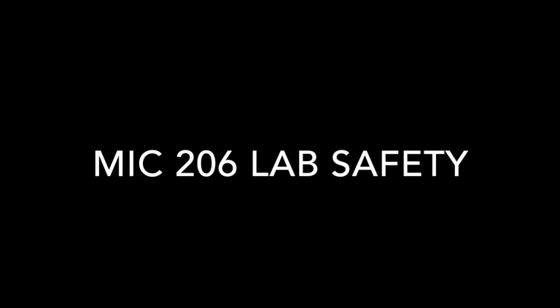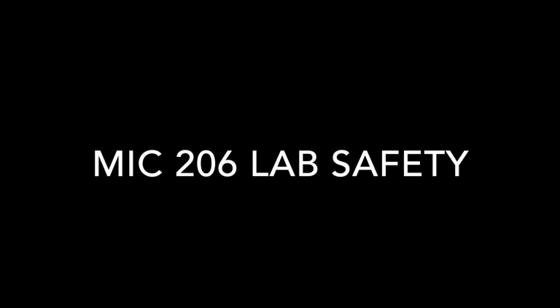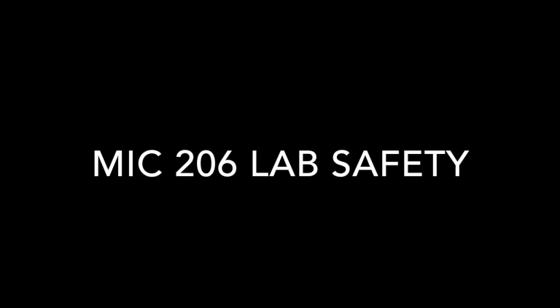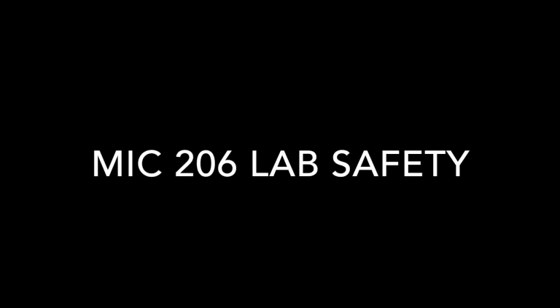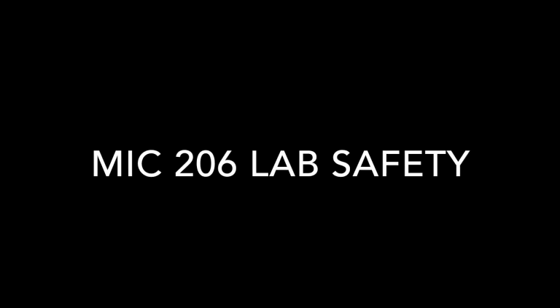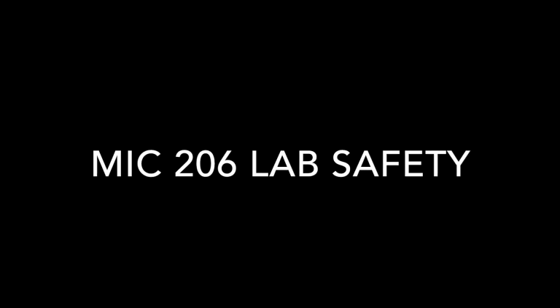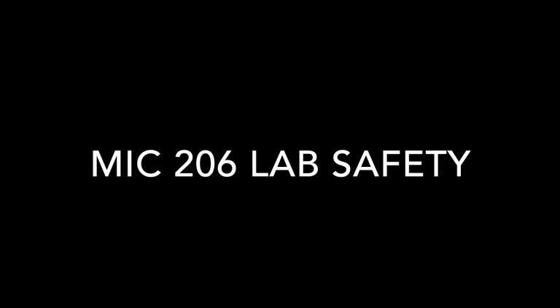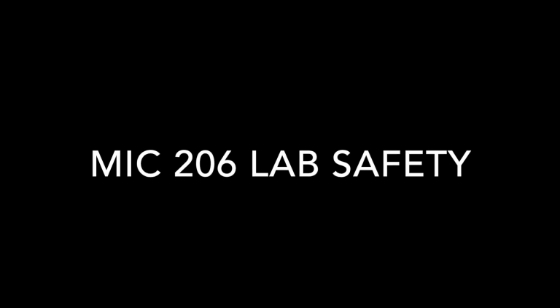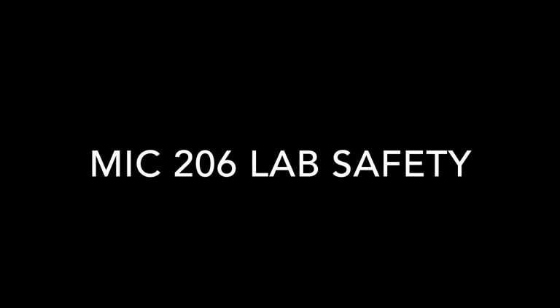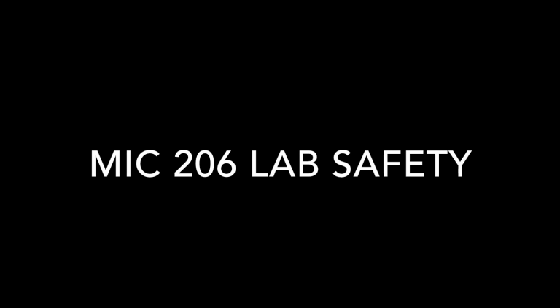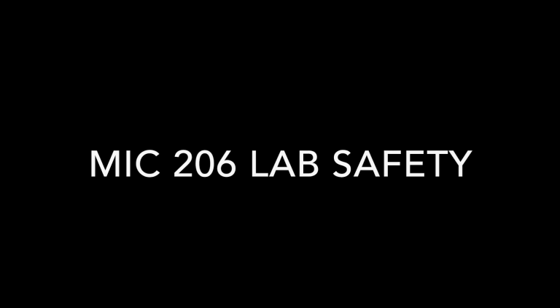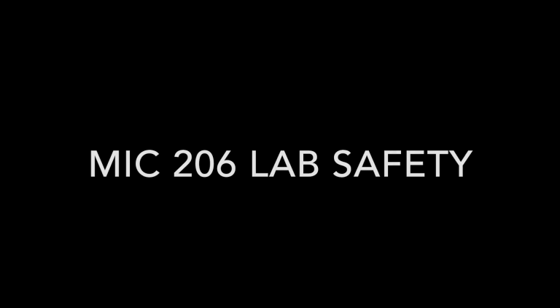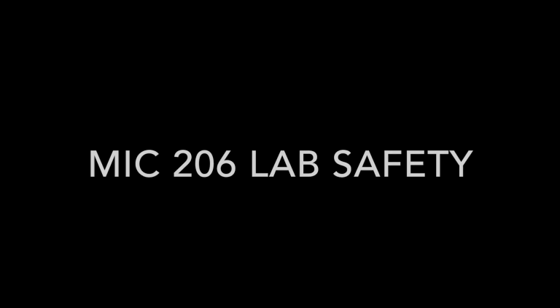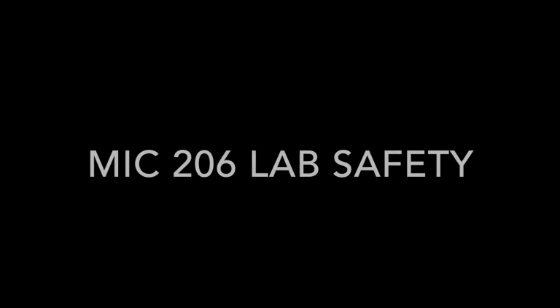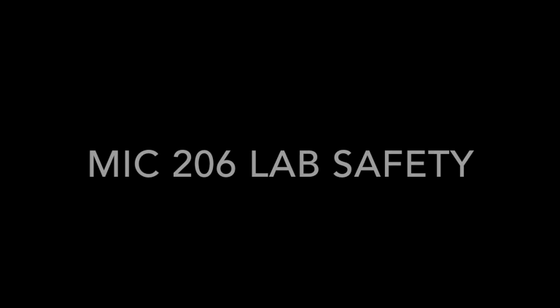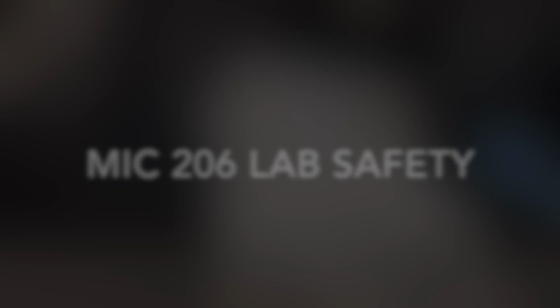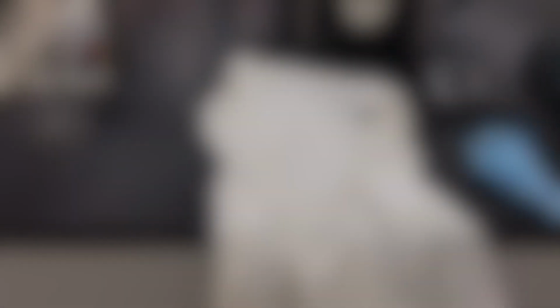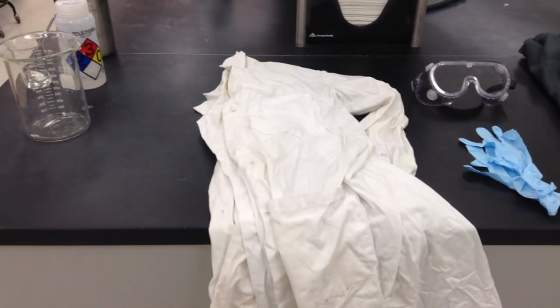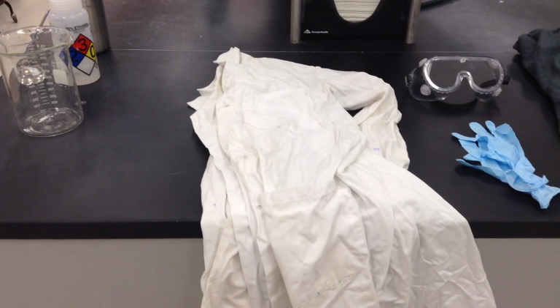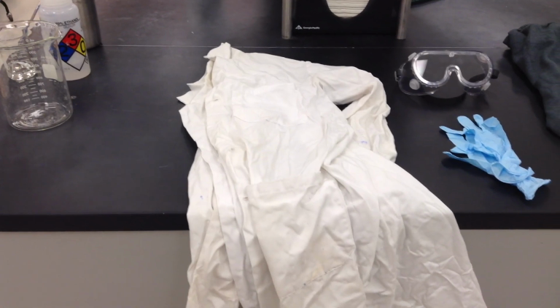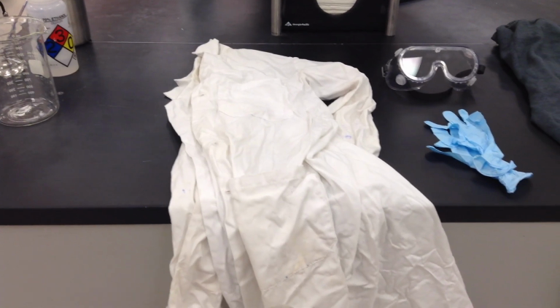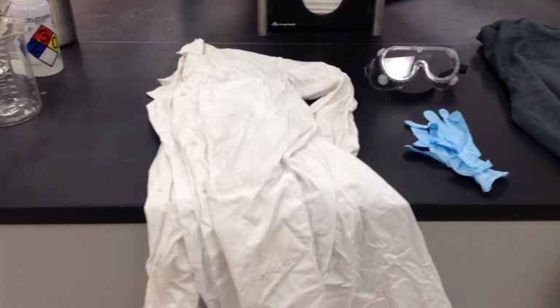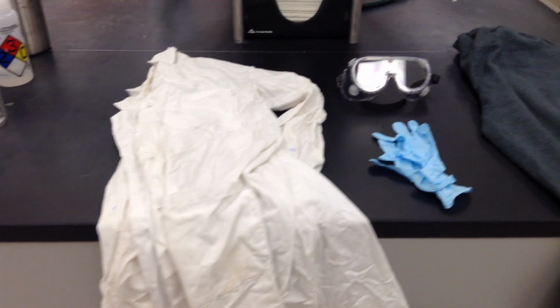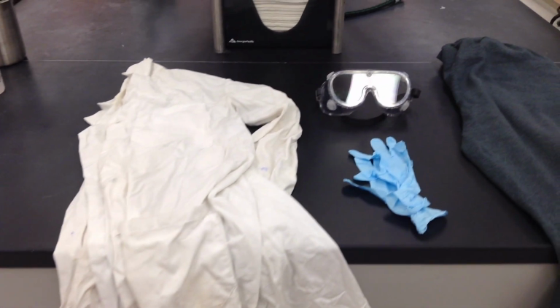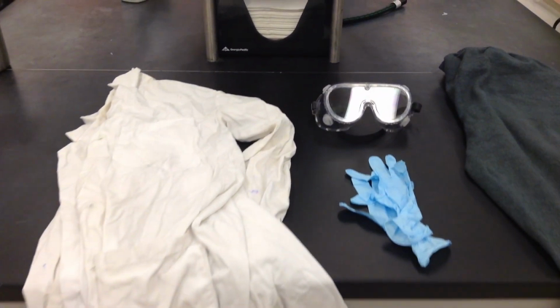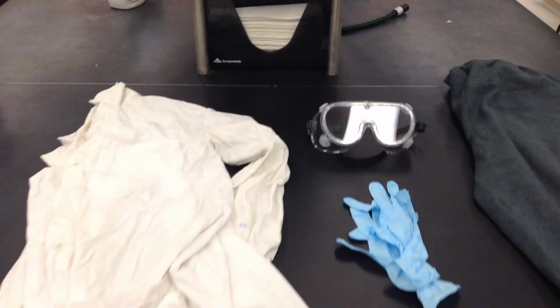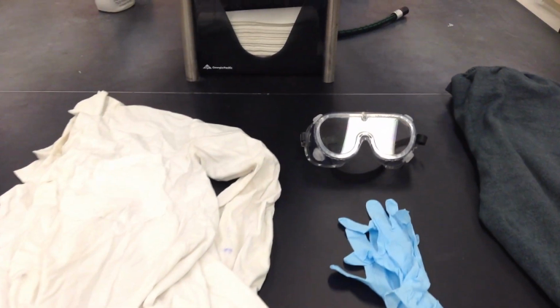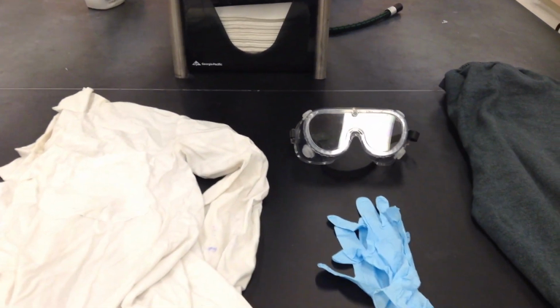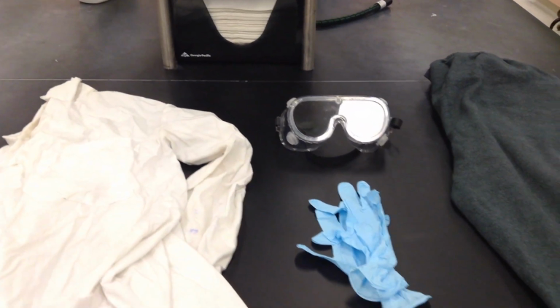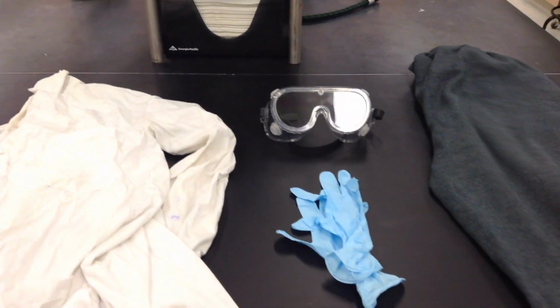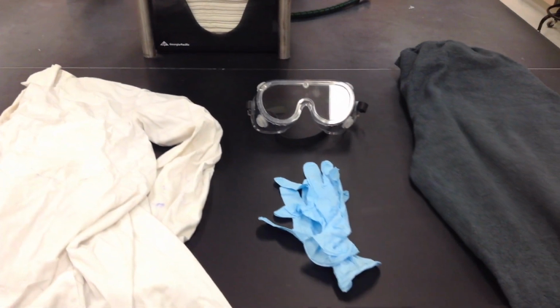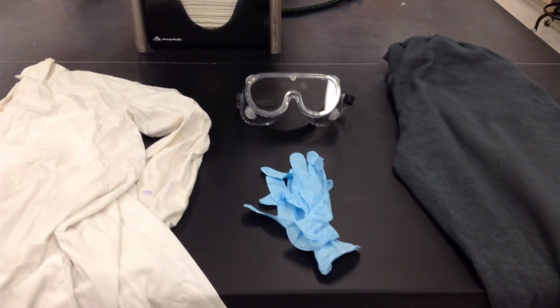Upon coming to the second day of lab, you must have with you personal protective equipment, or PPE. This includes a lab coat, goggles, gloves, long pants, and closed toe shoes.